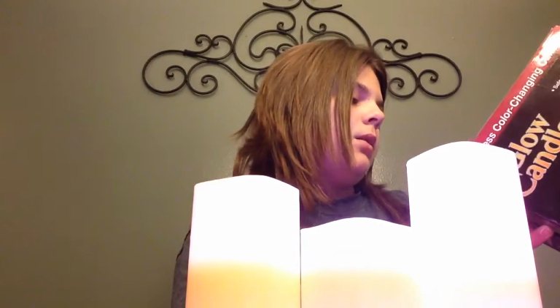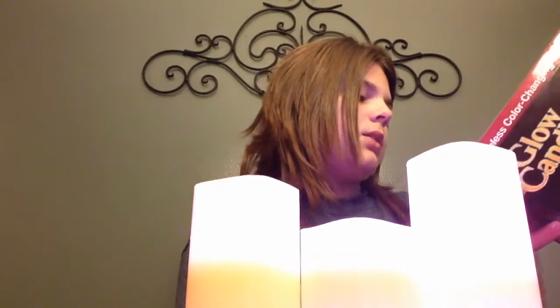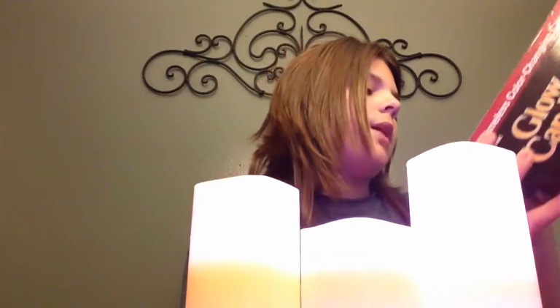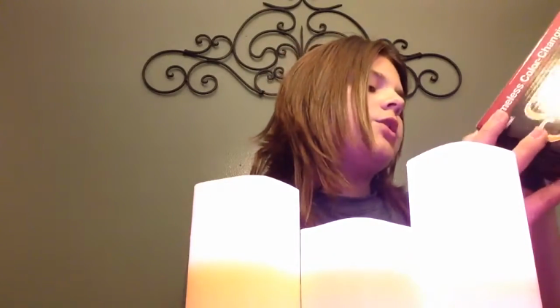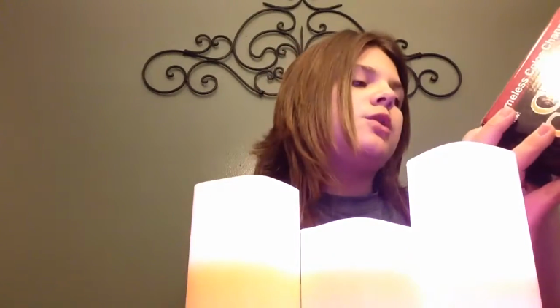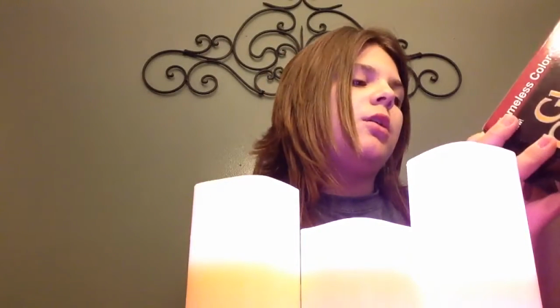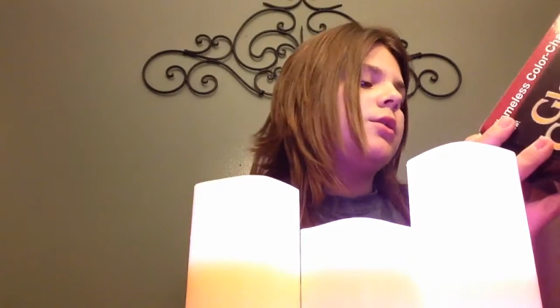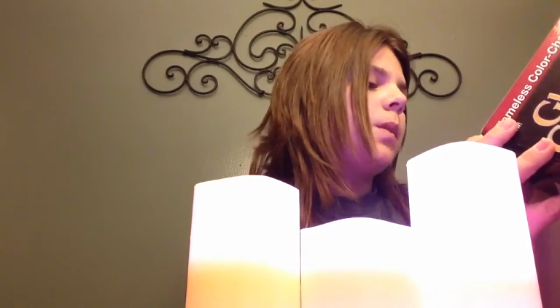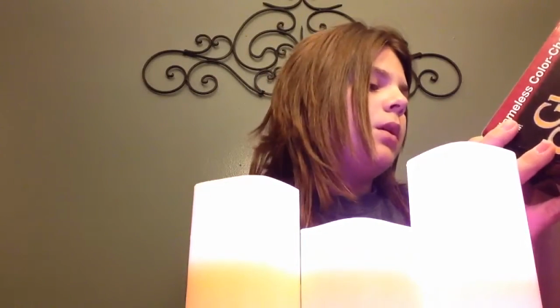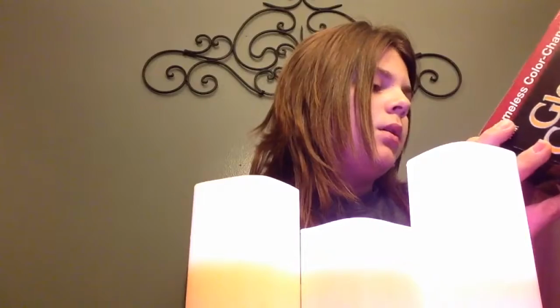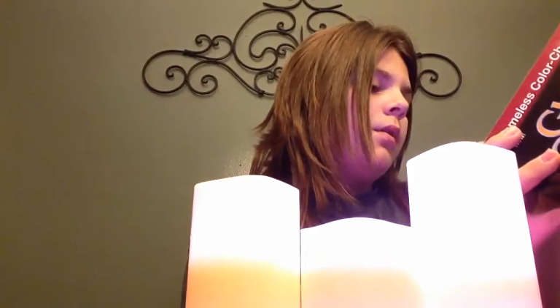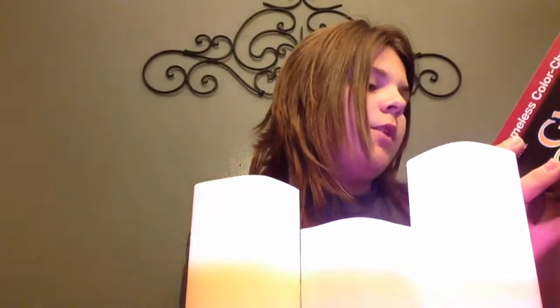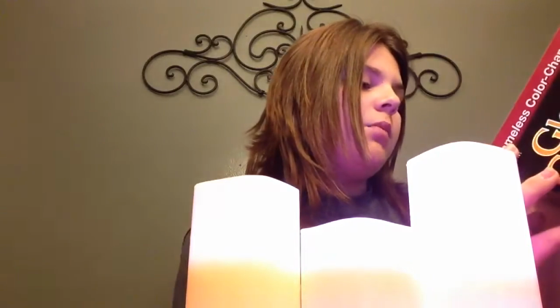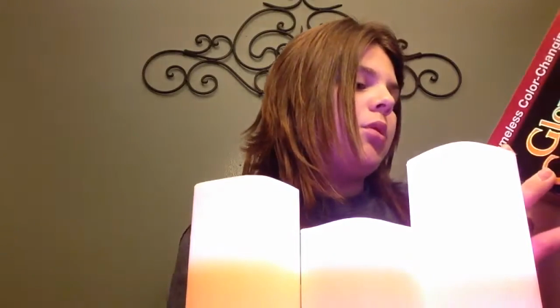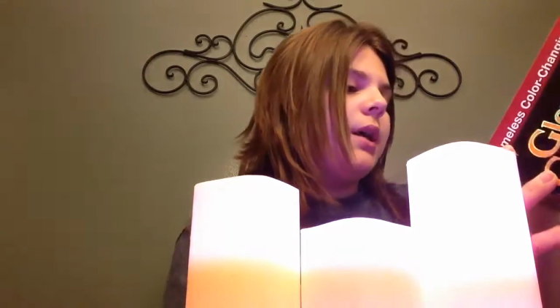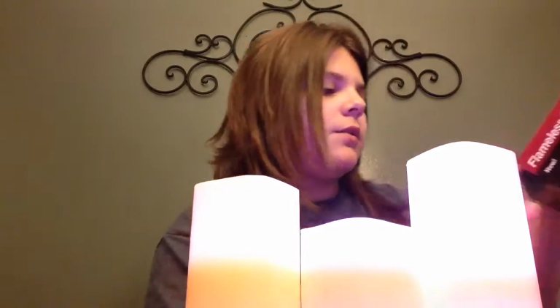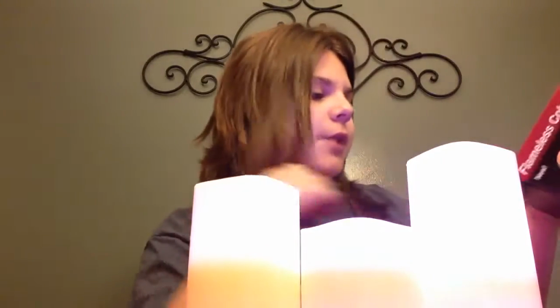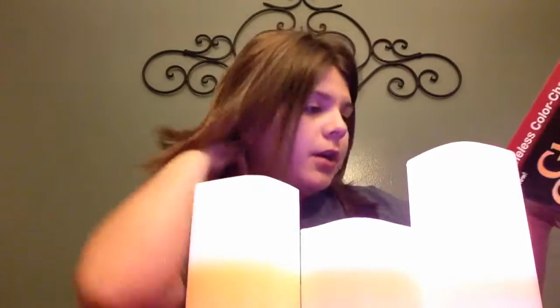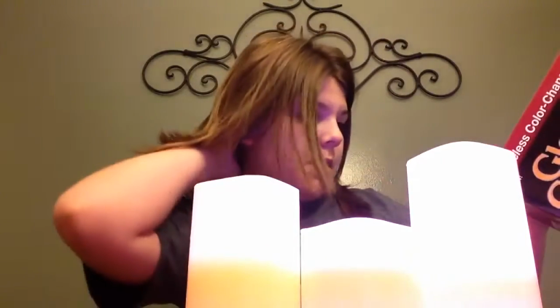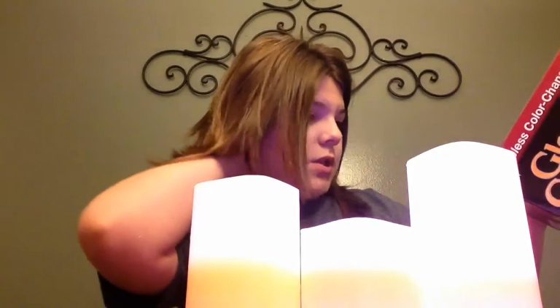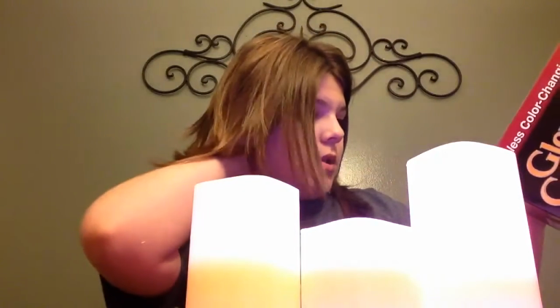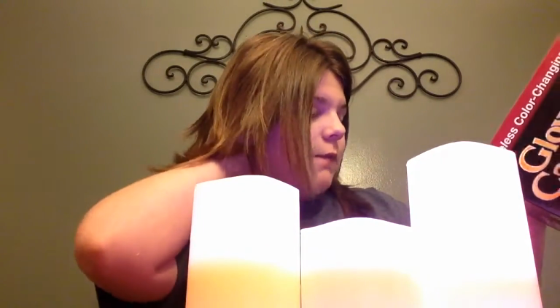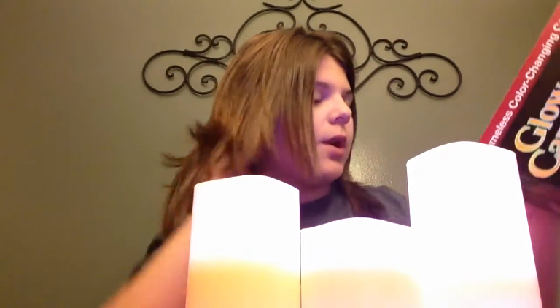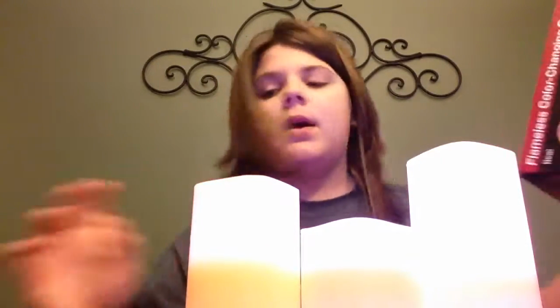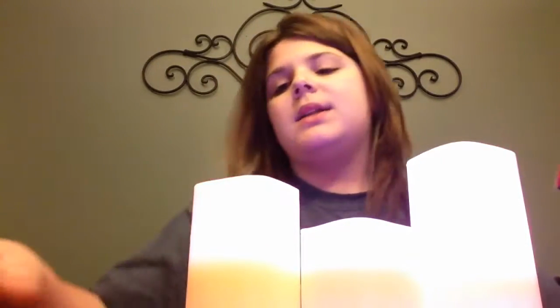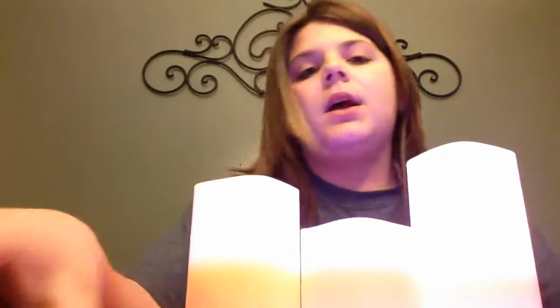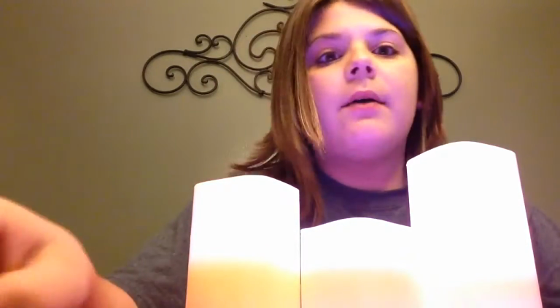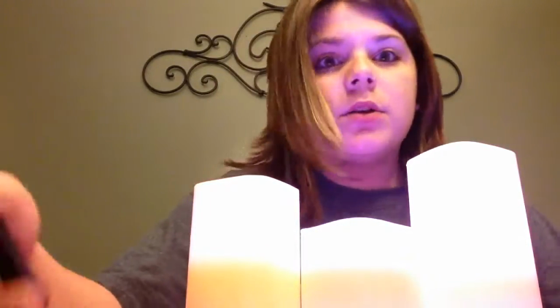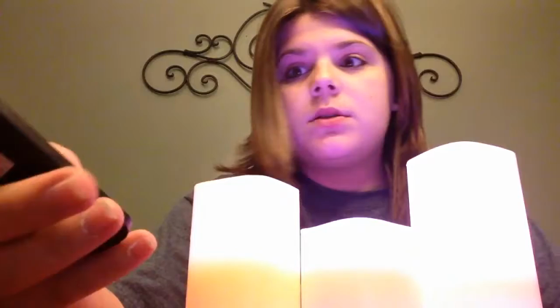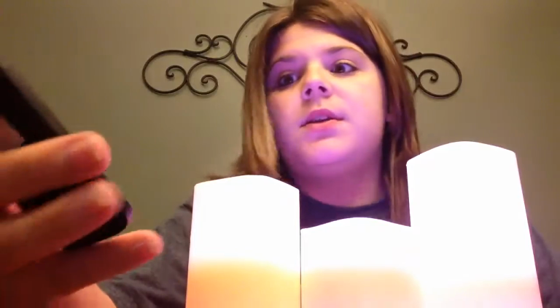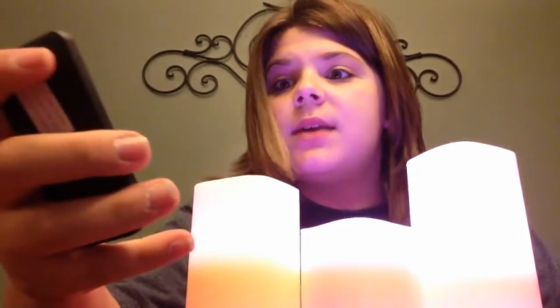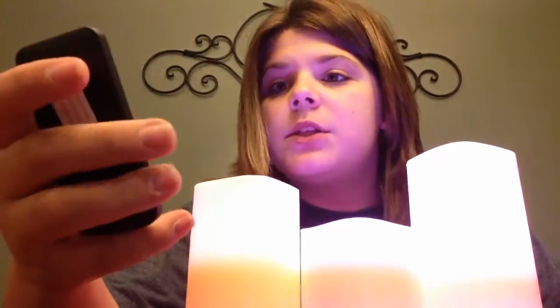It says 12 extreme colors — flame light, flicker options — and you can set them to 4 to 8 hours.